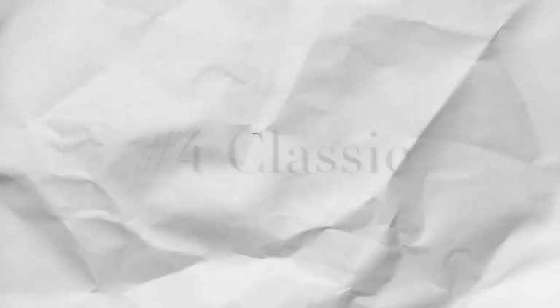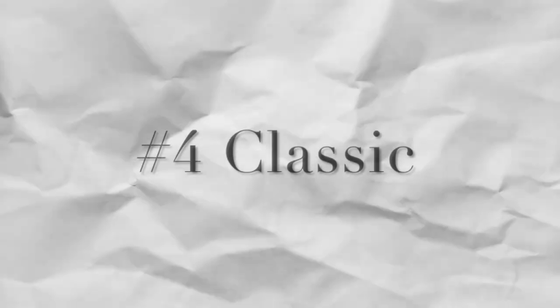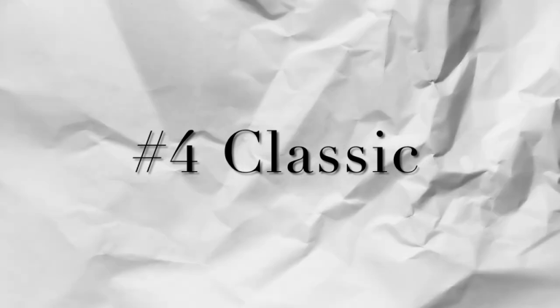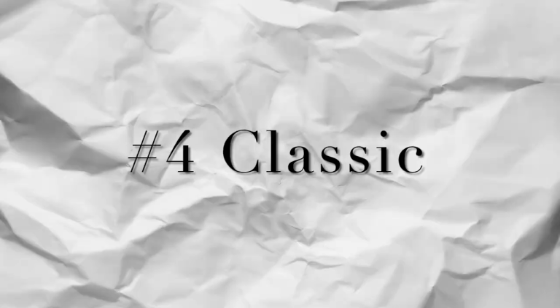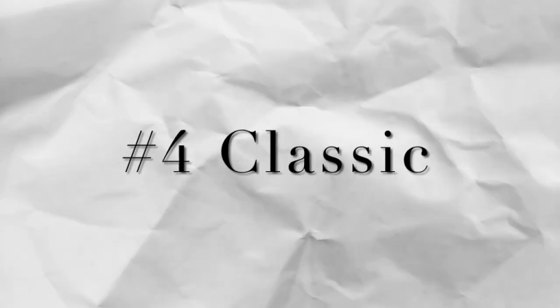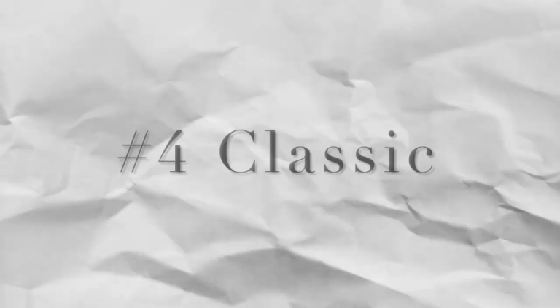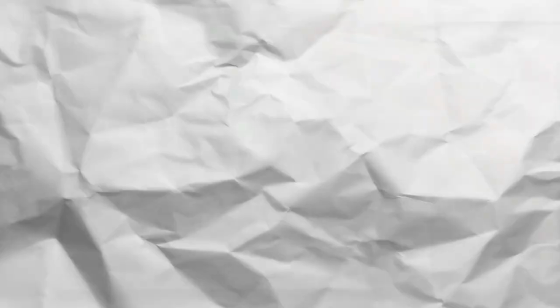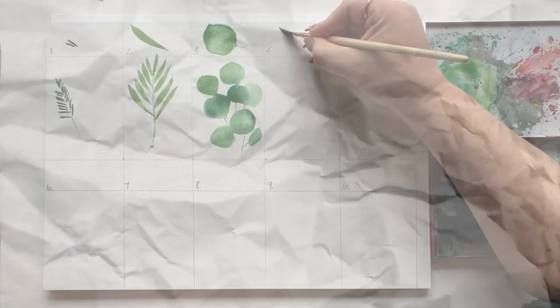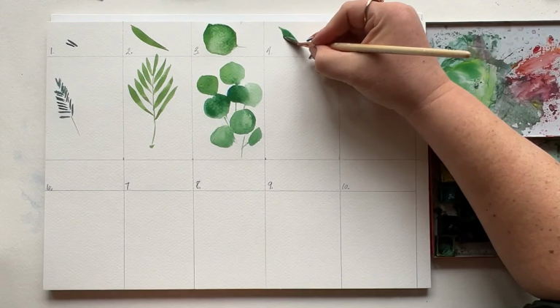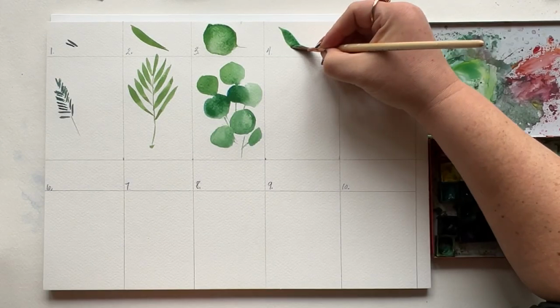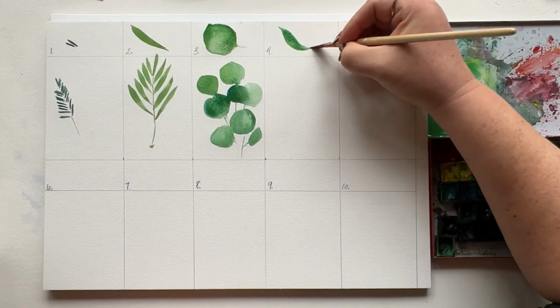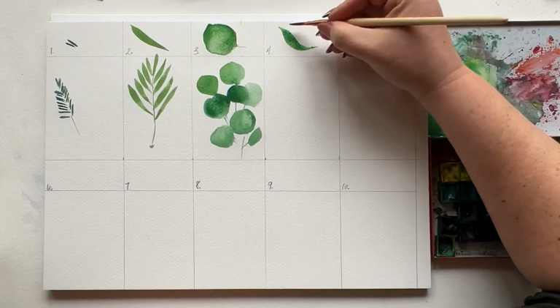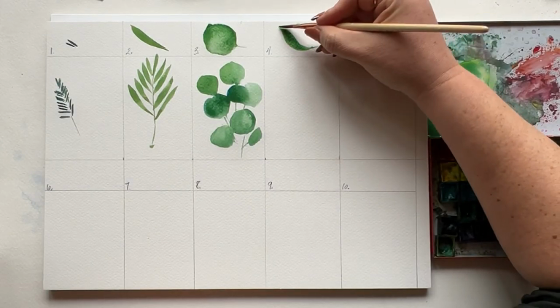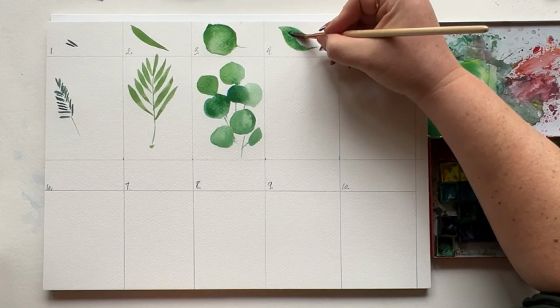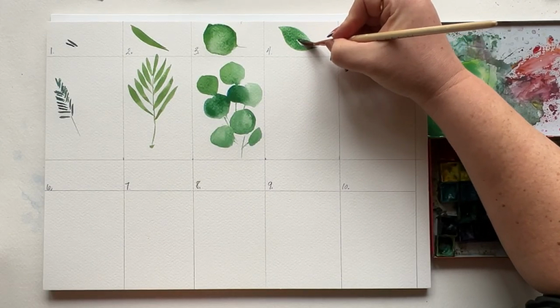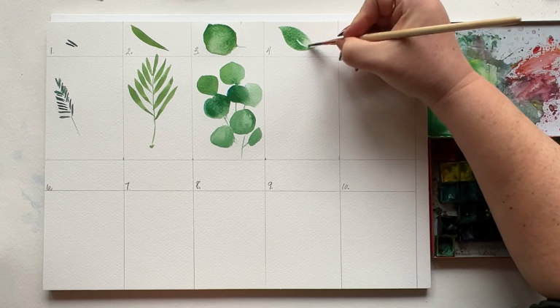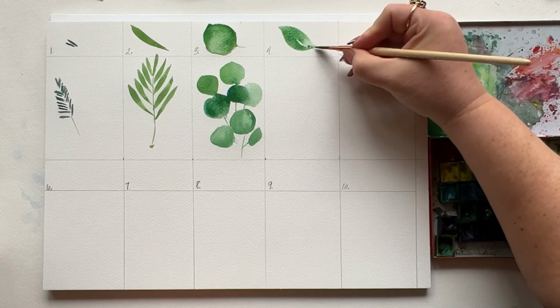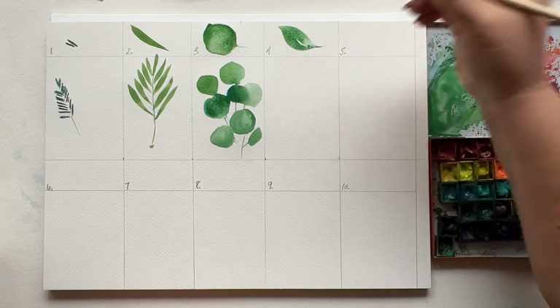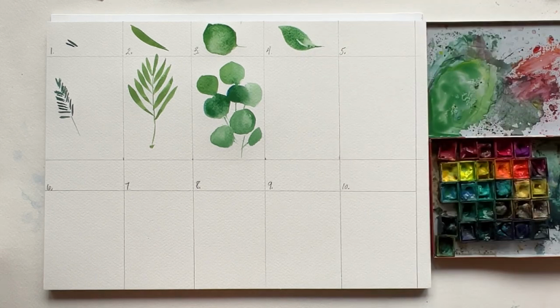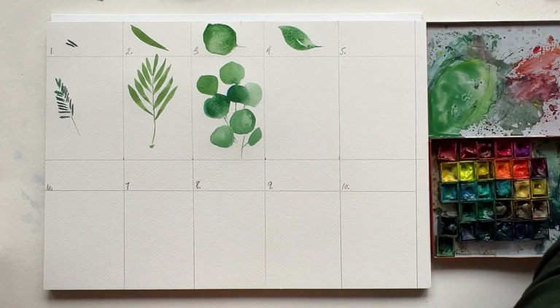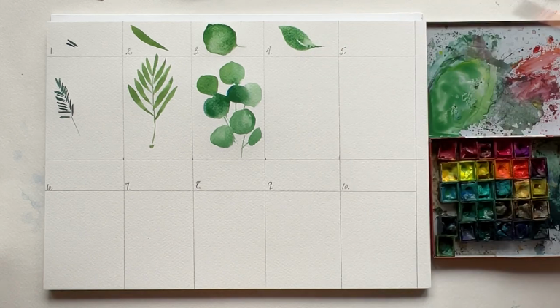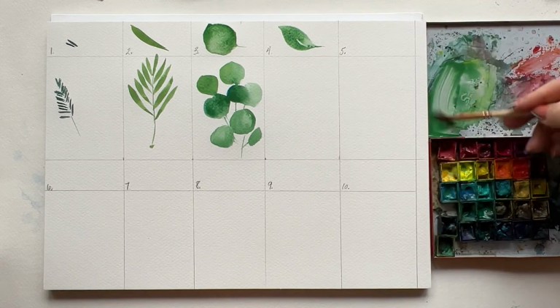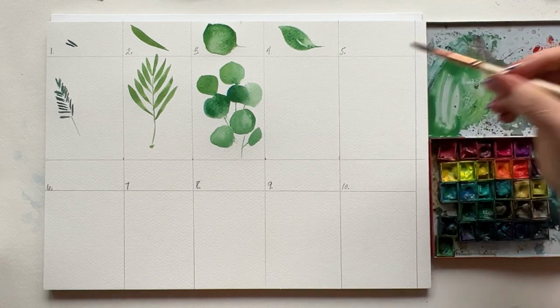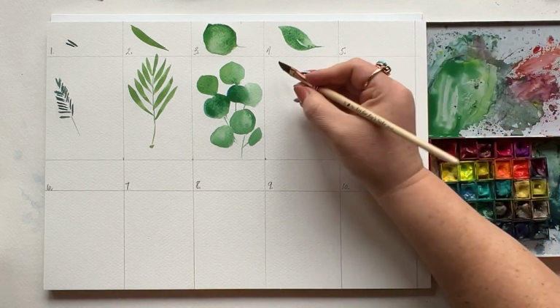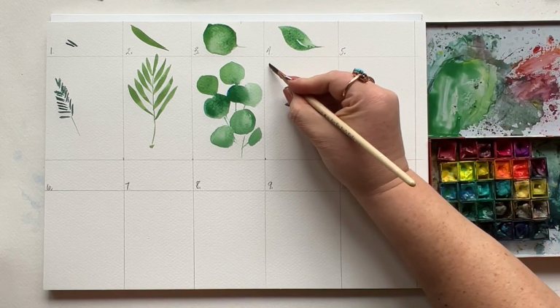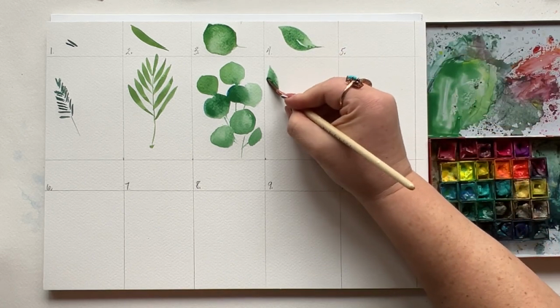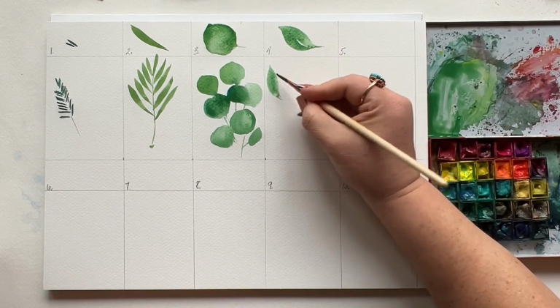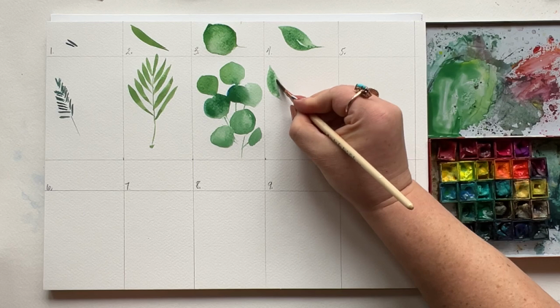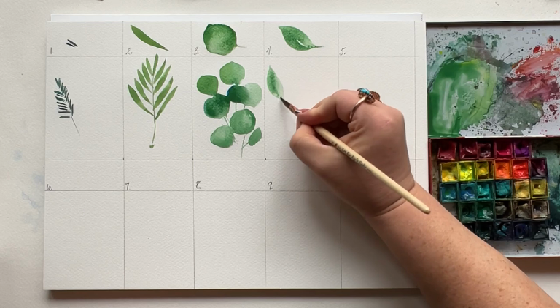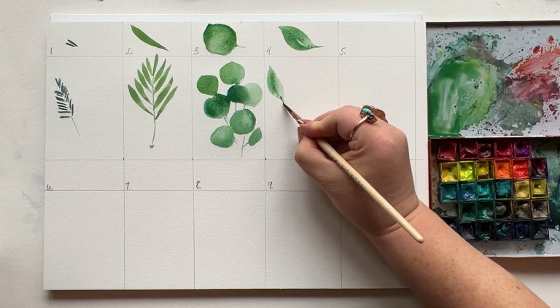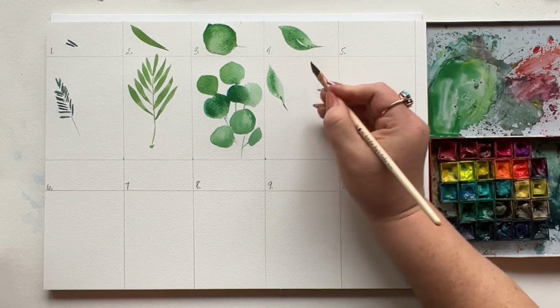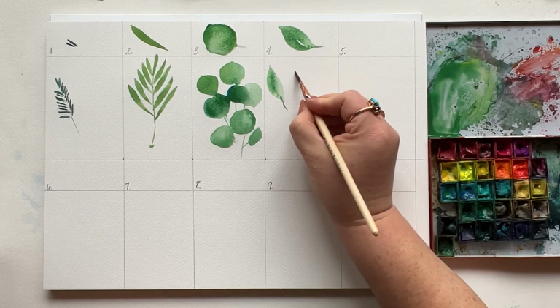Number four, the classic. This is a leaf we've painted so much here on this channel. Press, drag, and lift. Repeat — curved edge of your brush facing down — and a little stem. Press, drag, and lift can vary. Press quick, lift slow.